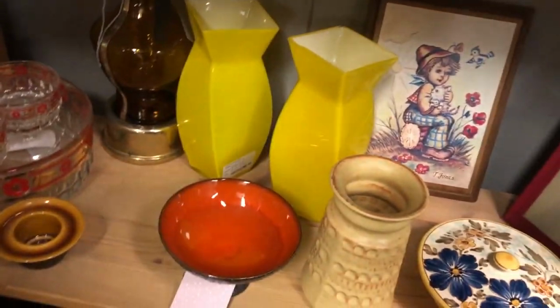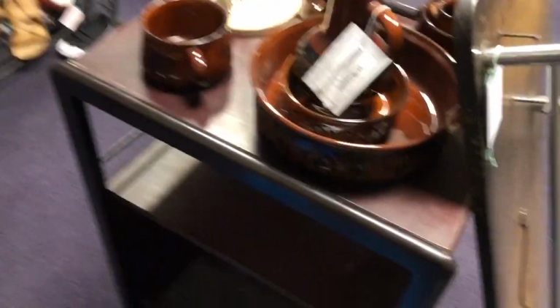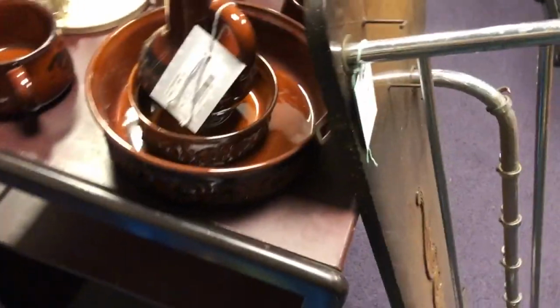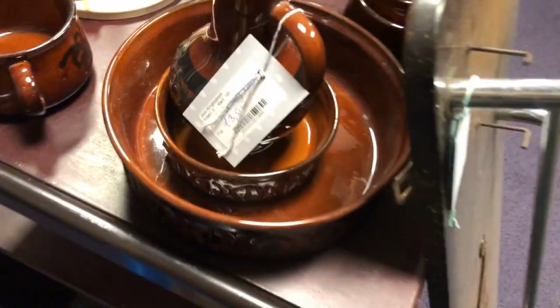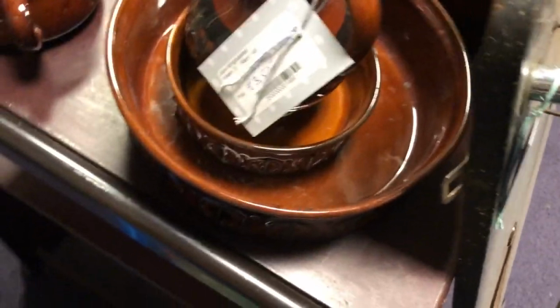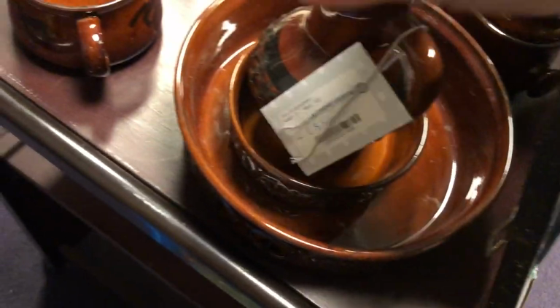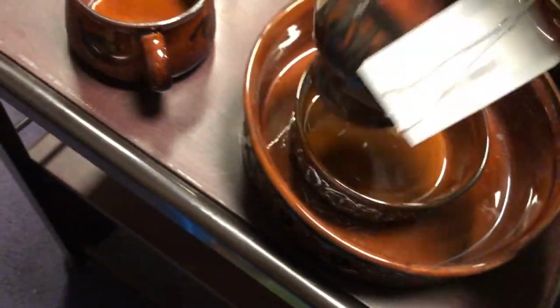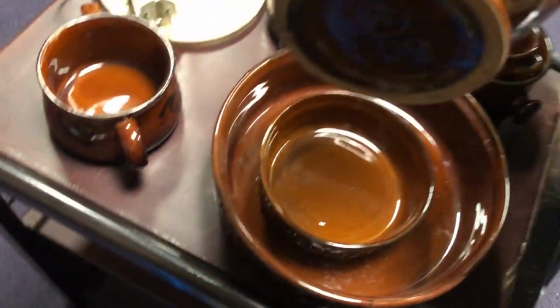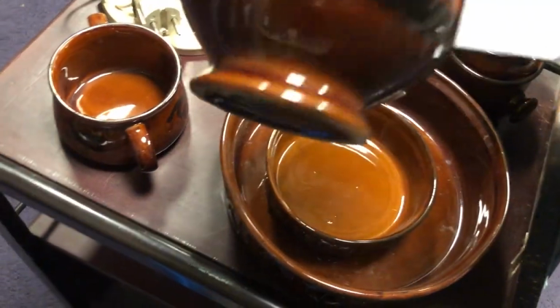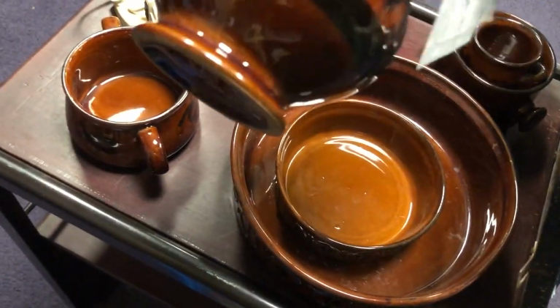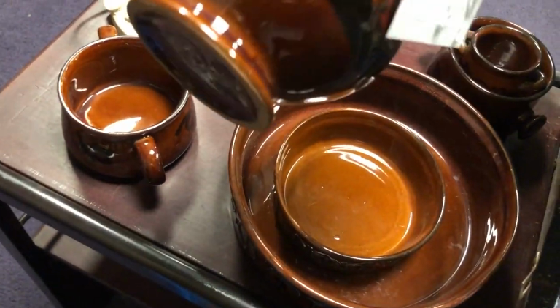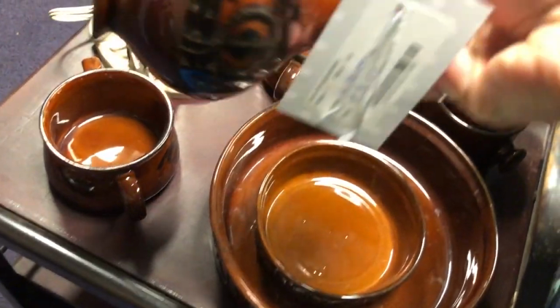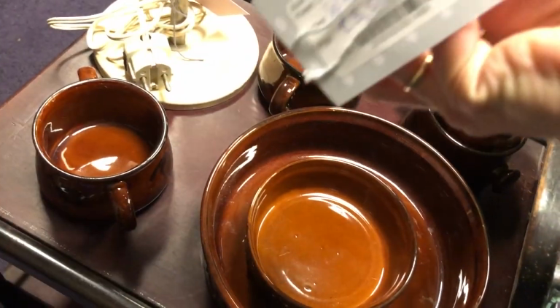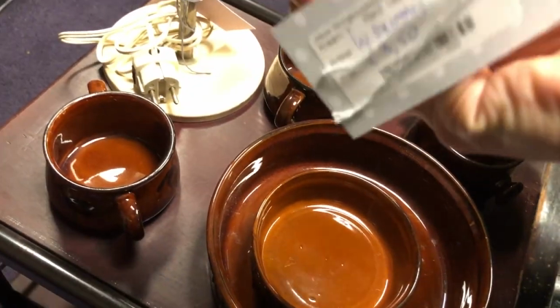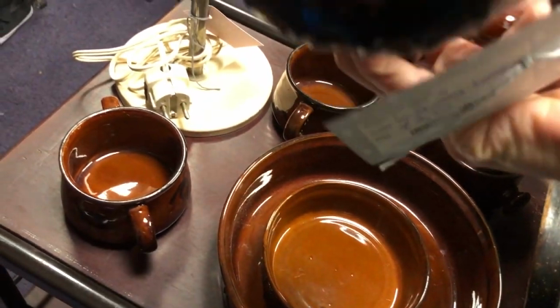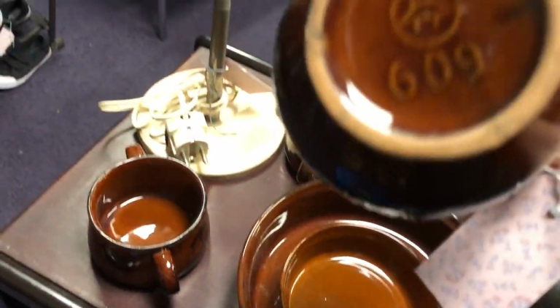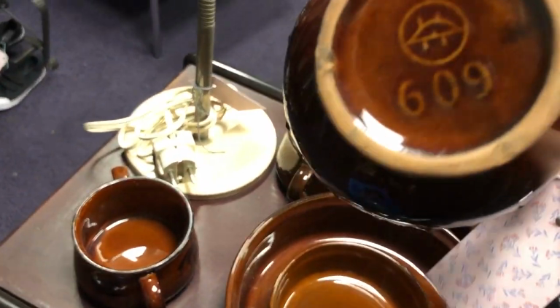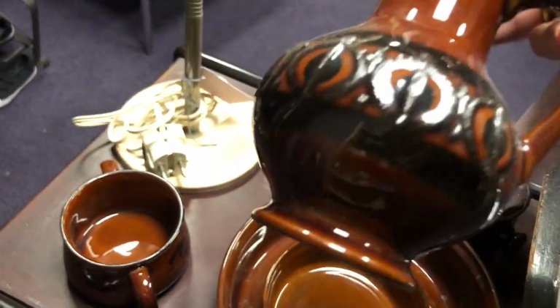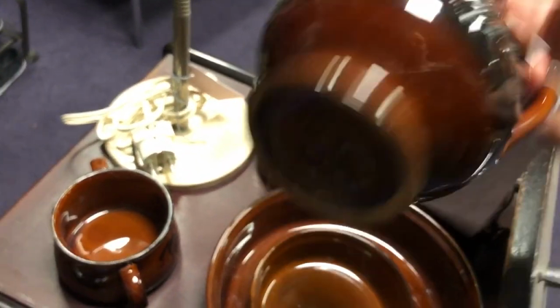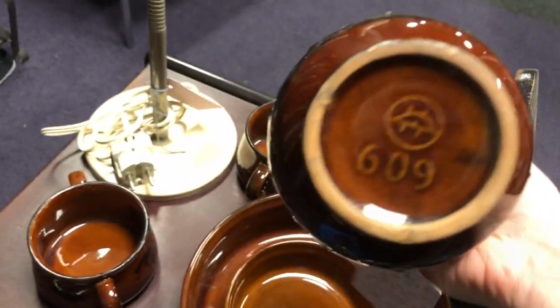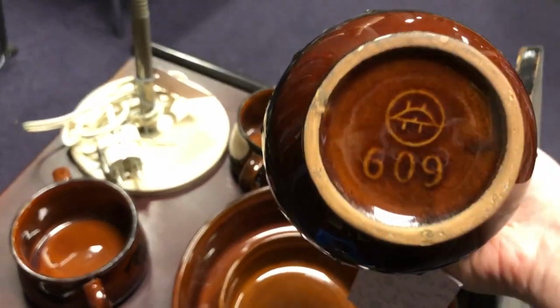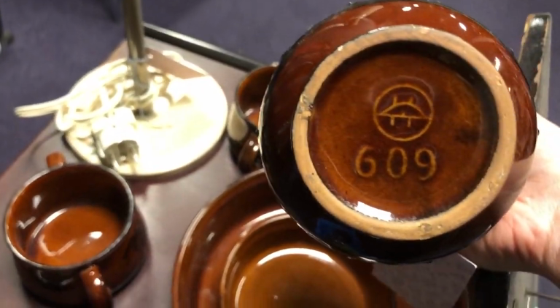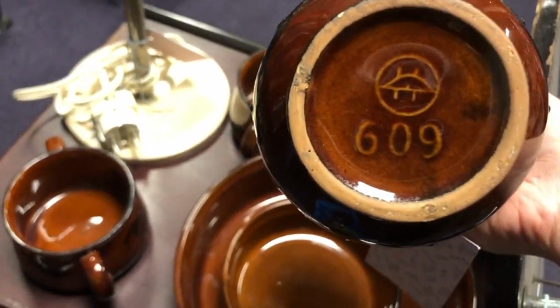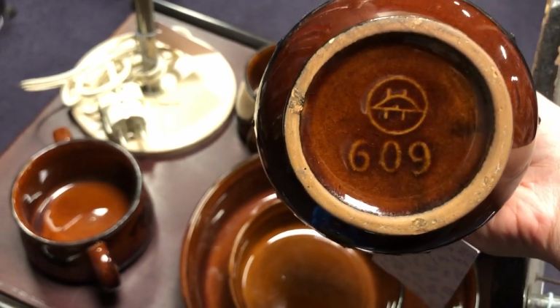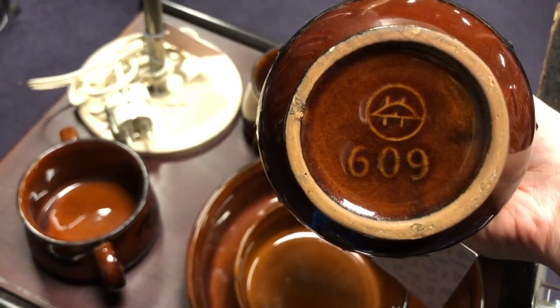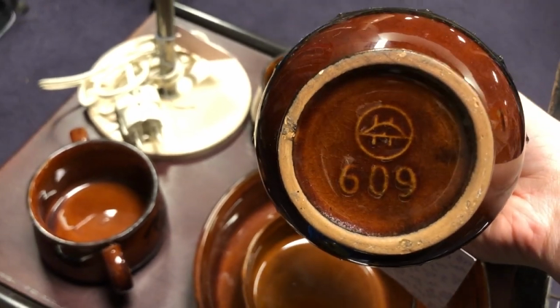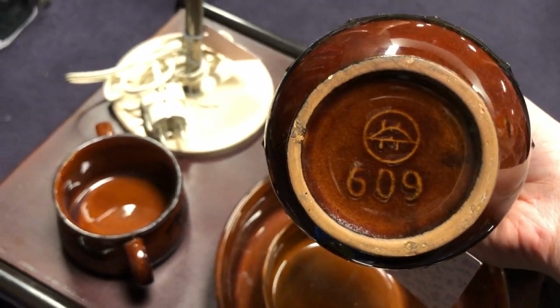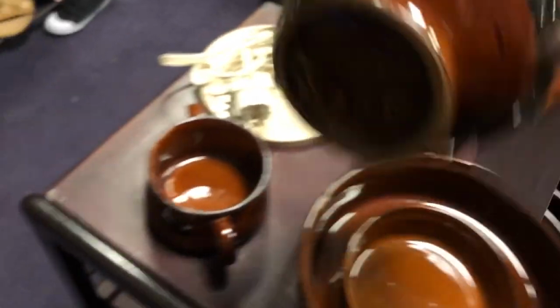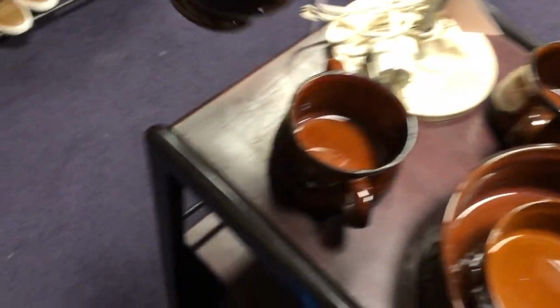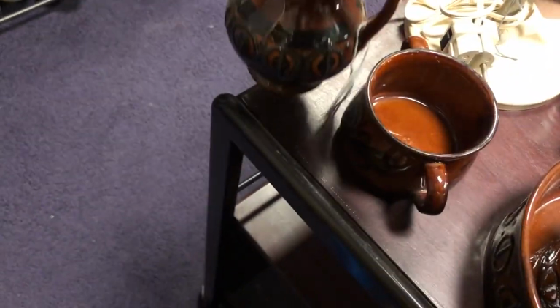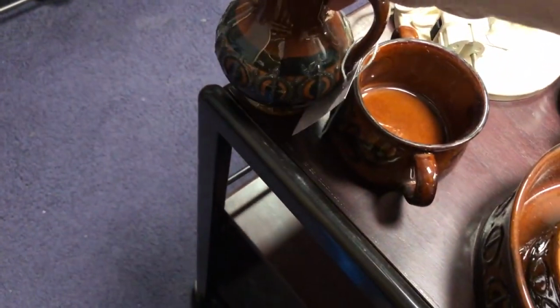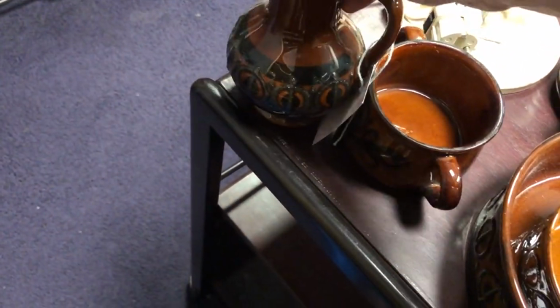I also bought a set of fat lava serving bowls from this booth. The rest of those dishes is still here — if any of you know this pottery mark please let me know; it should be East, possibly West German, but I haven't been able to find out what it is.